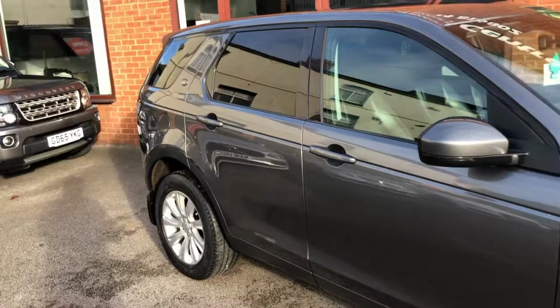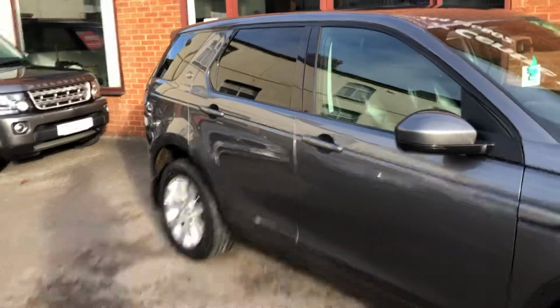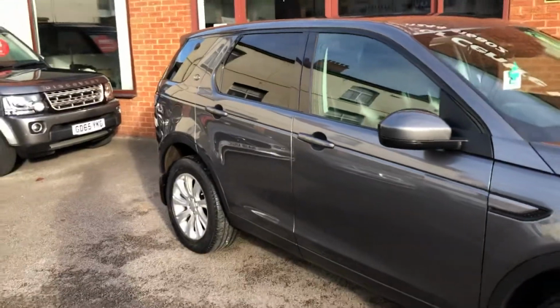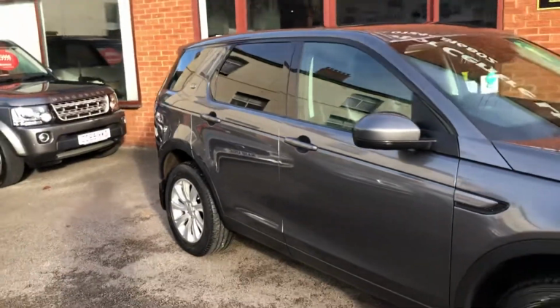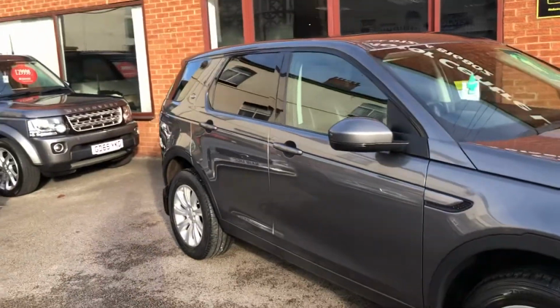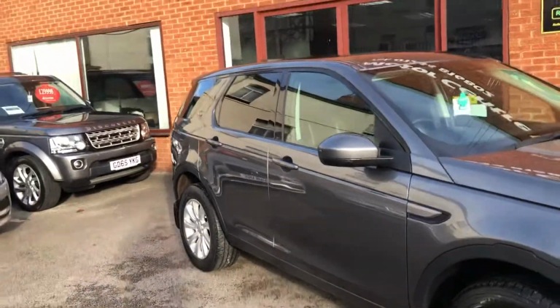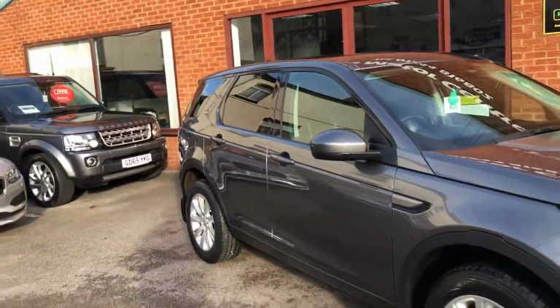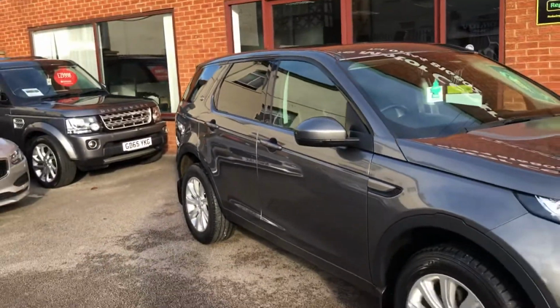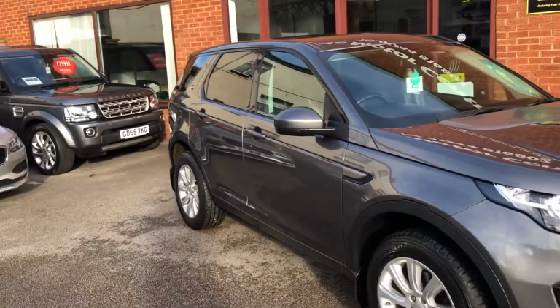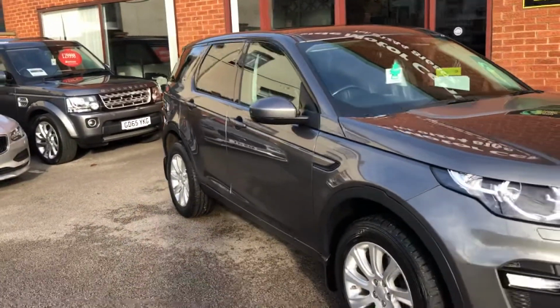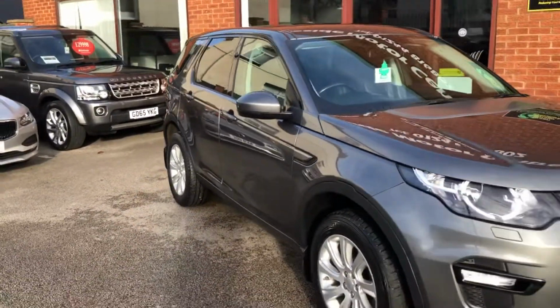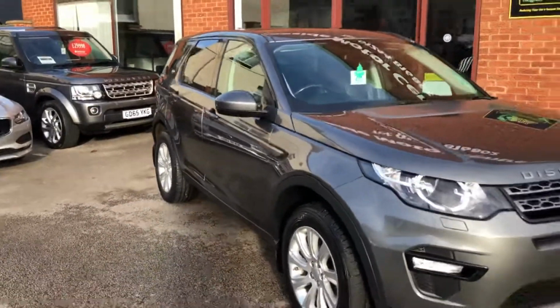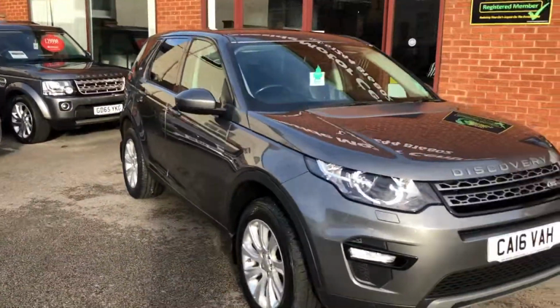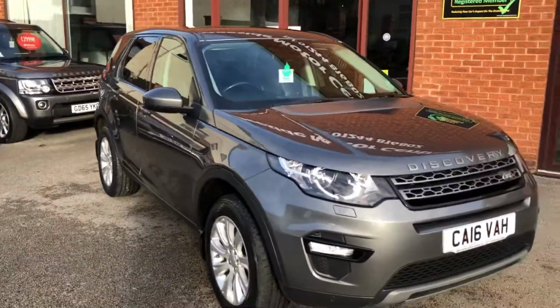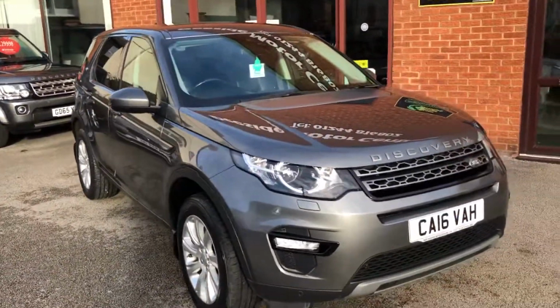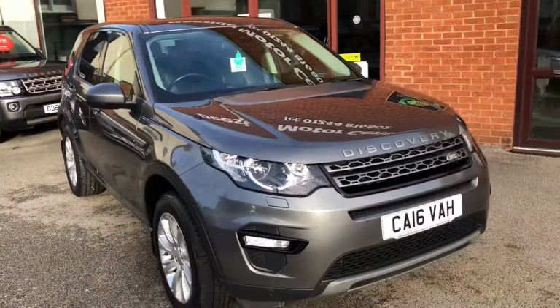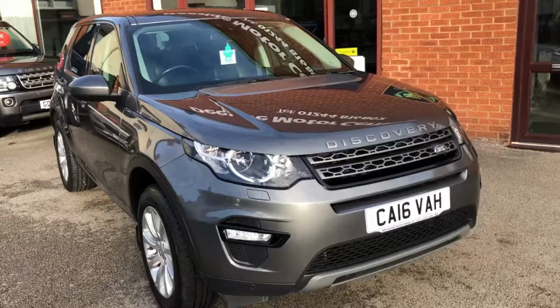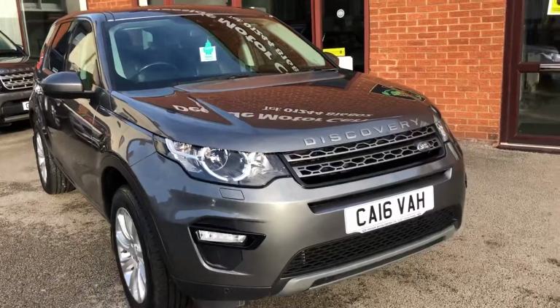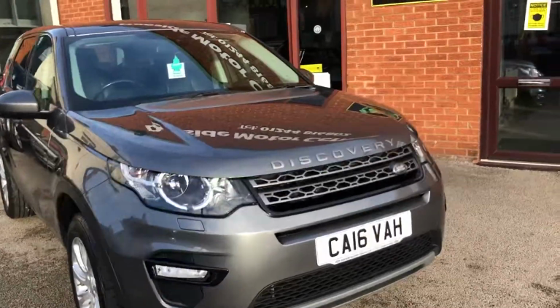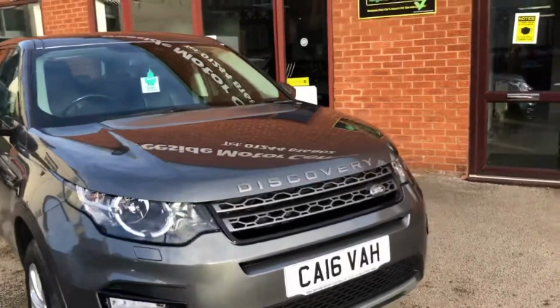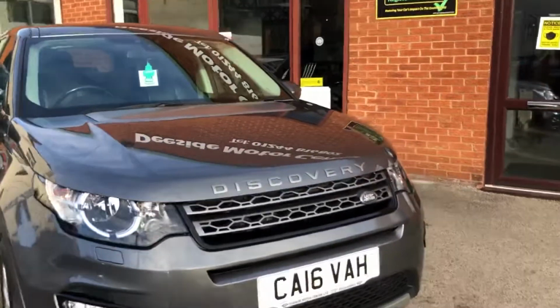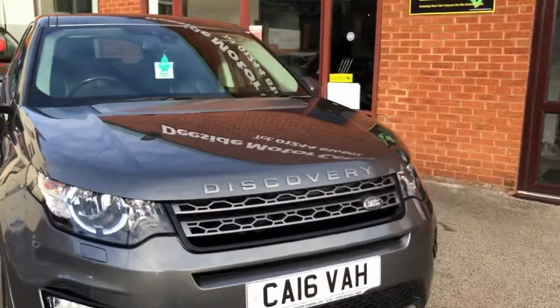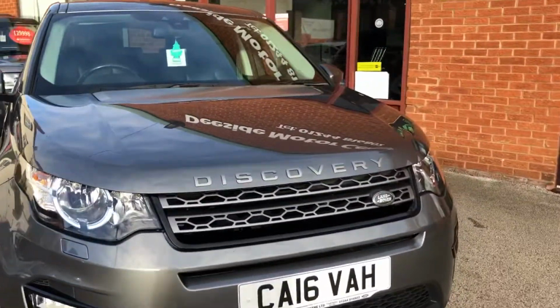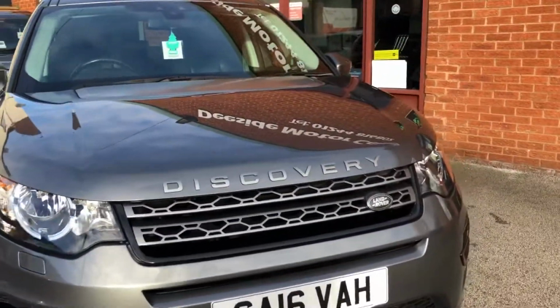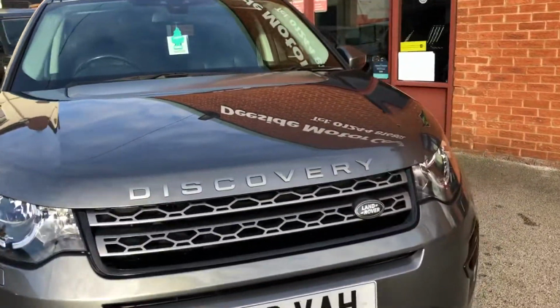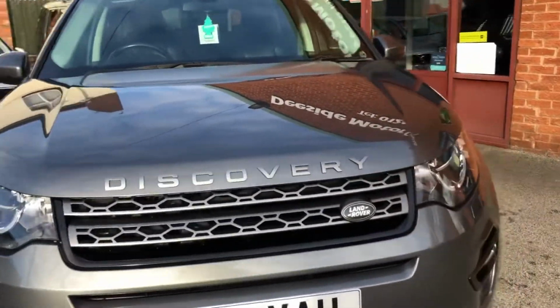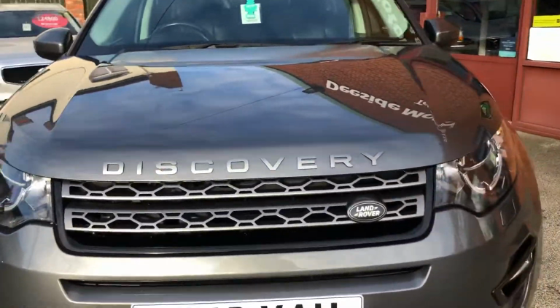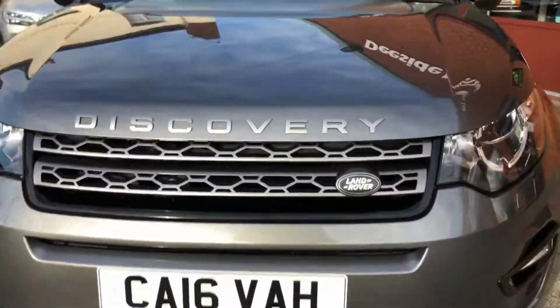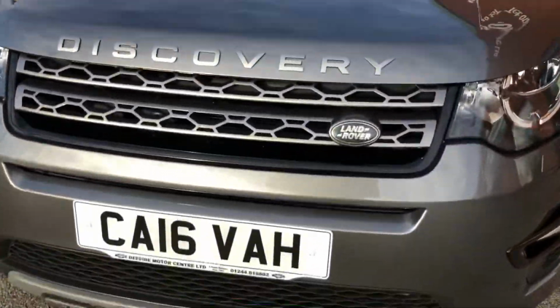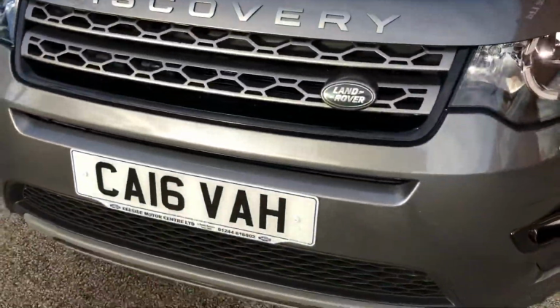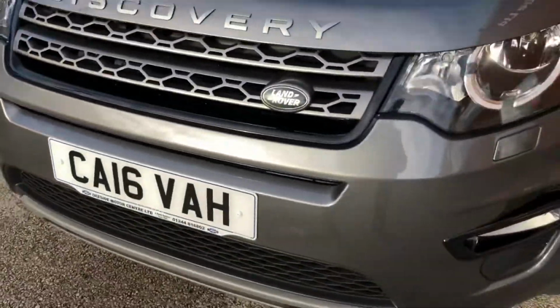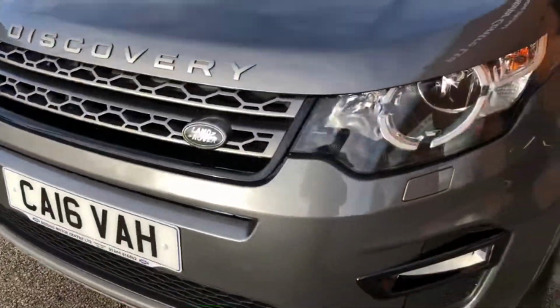Hello, welcome to Steakside Motor Centre, I'm Will. Here we have our Land Rover Discovery Sport, 2 litre diesel automatic, colour, 16 plate.